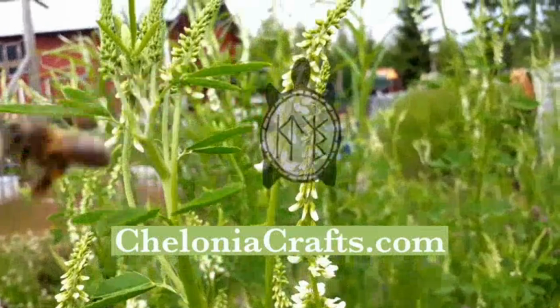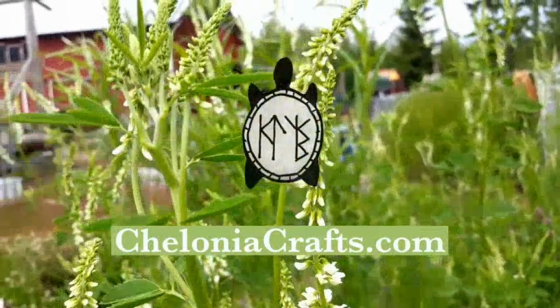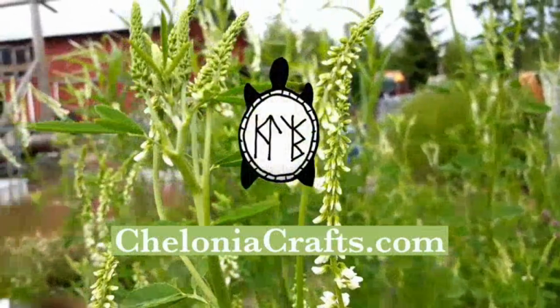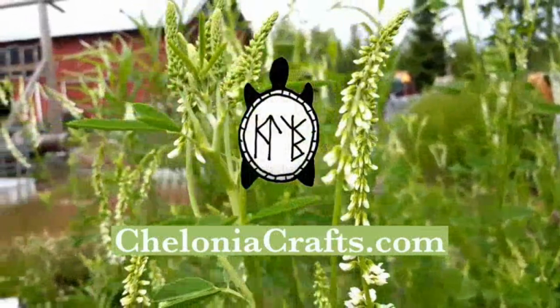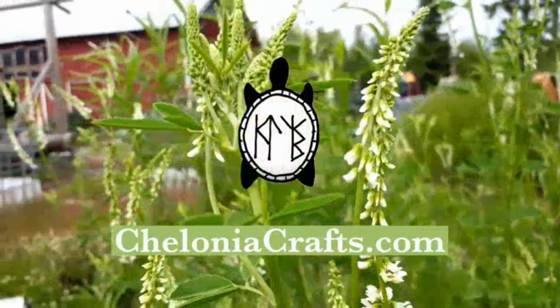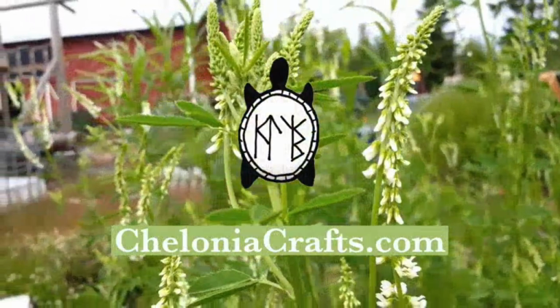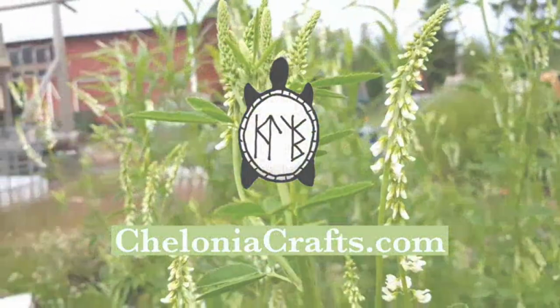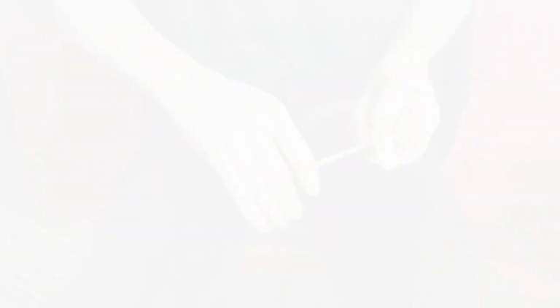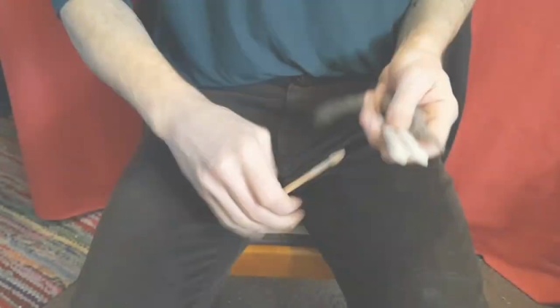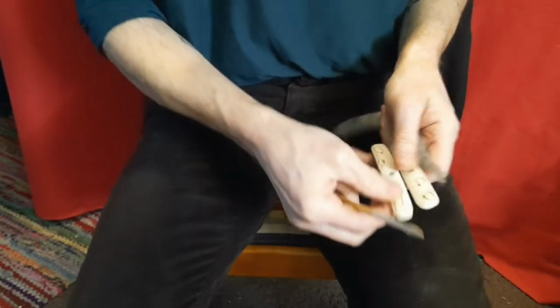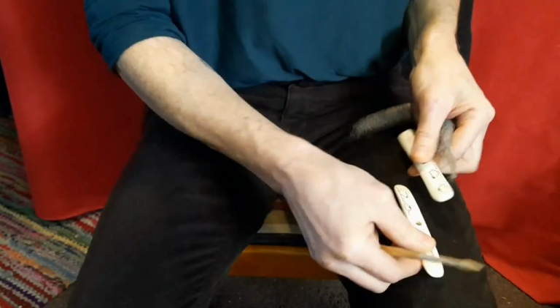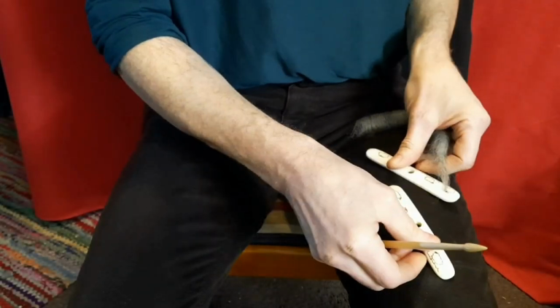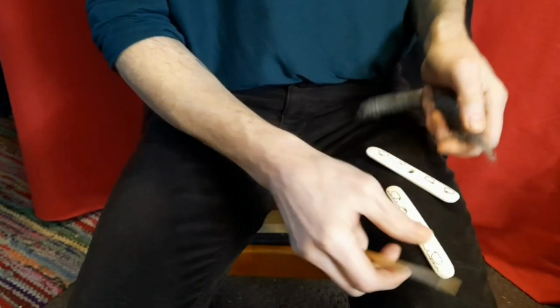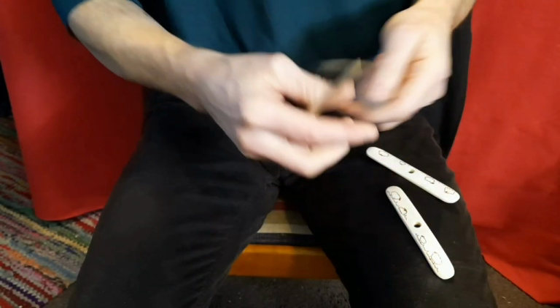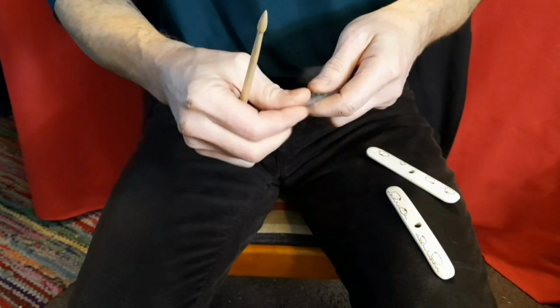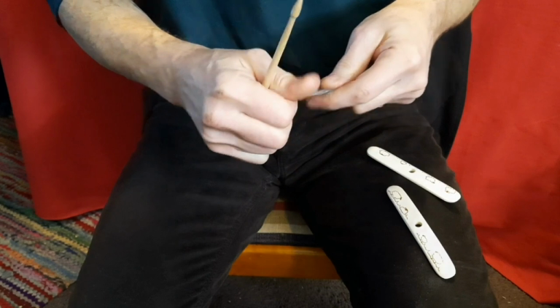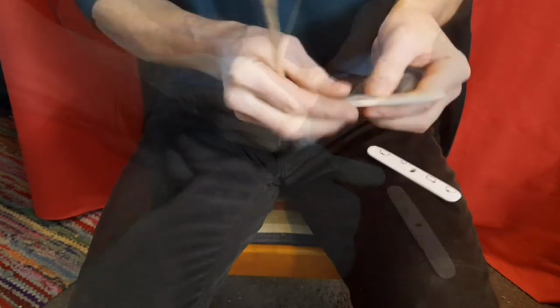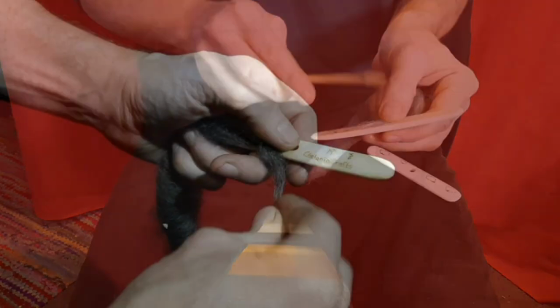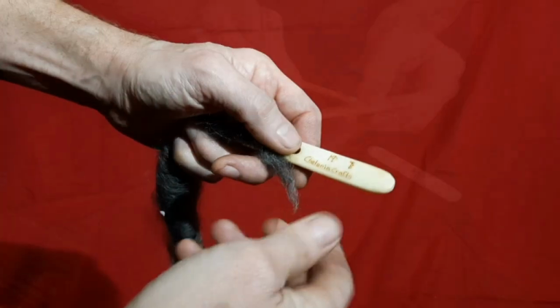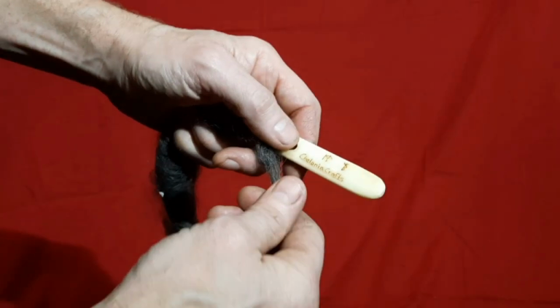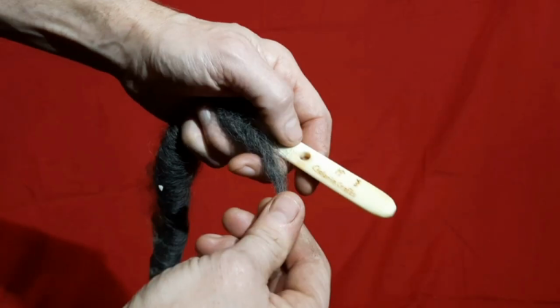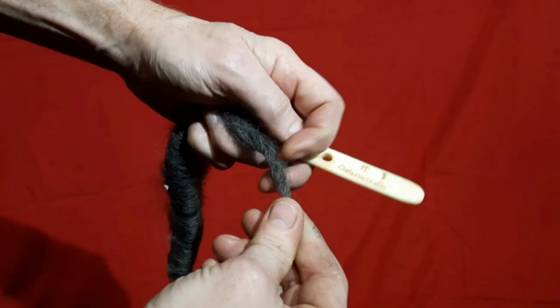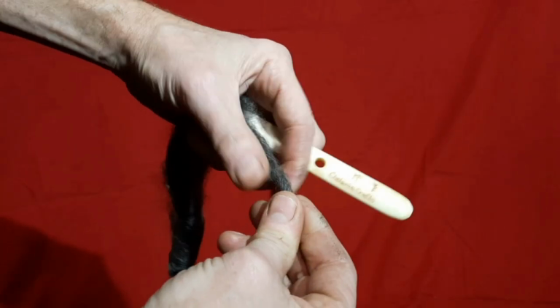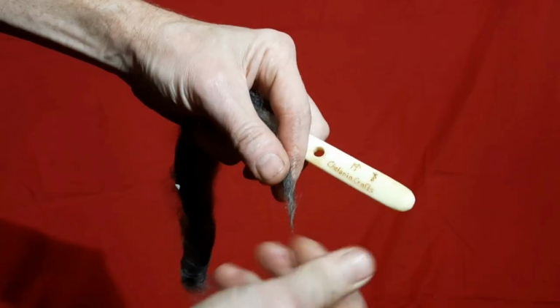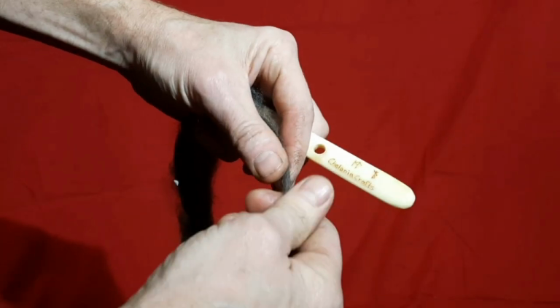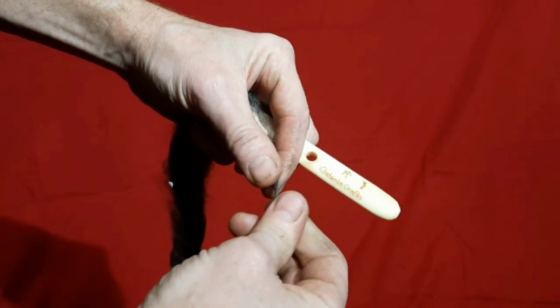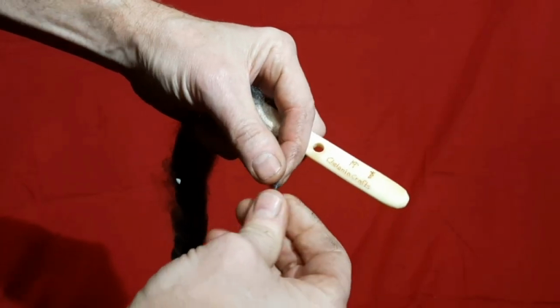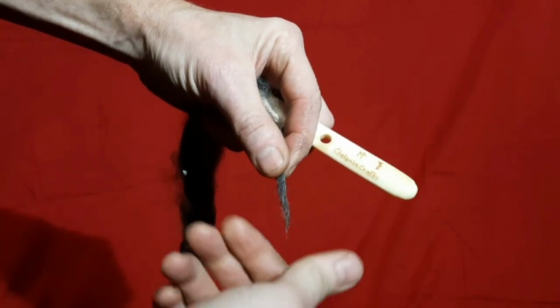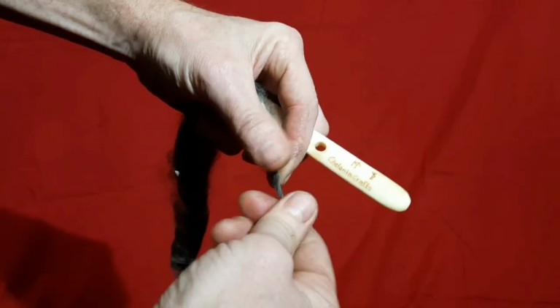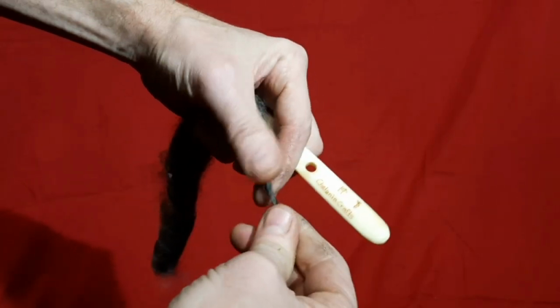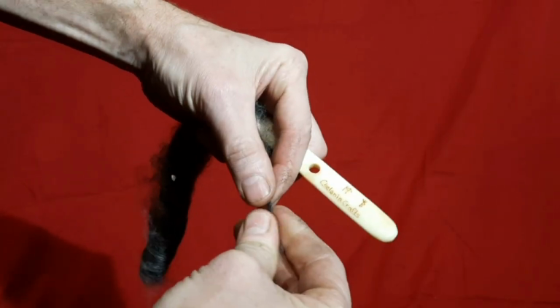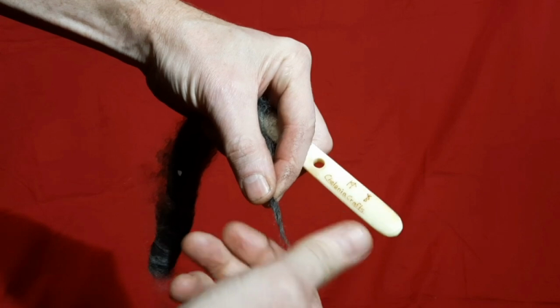Welcome to Chelonia Crafts. Today I want to do a very short video to demonstrate how best to start spinning with one of our bone or antler Turkish spindles.